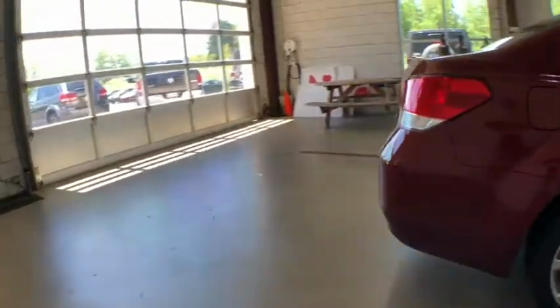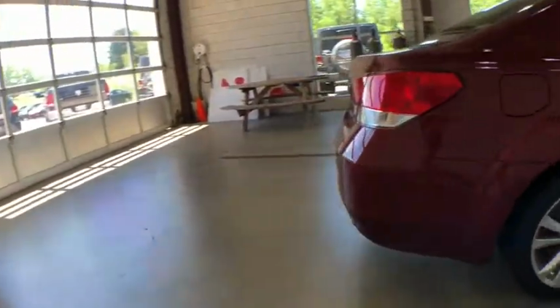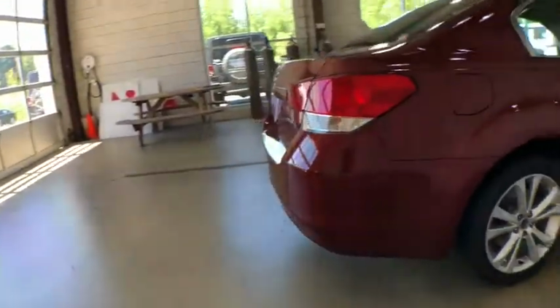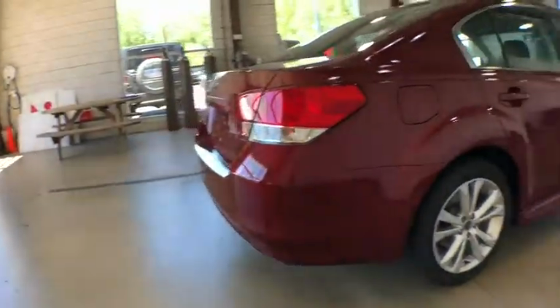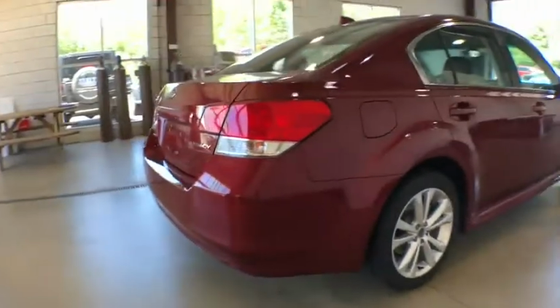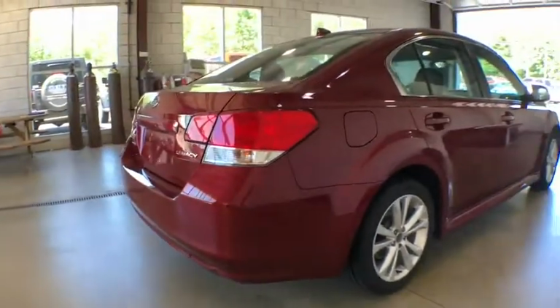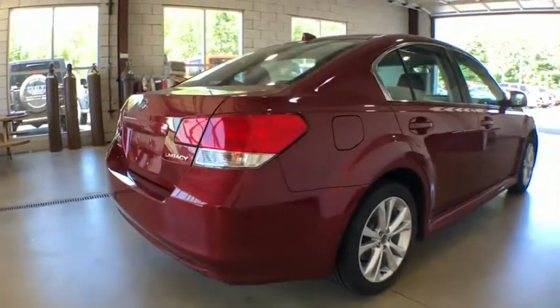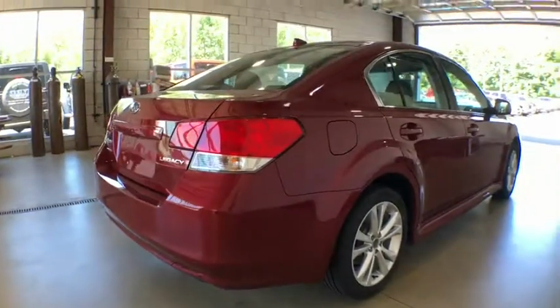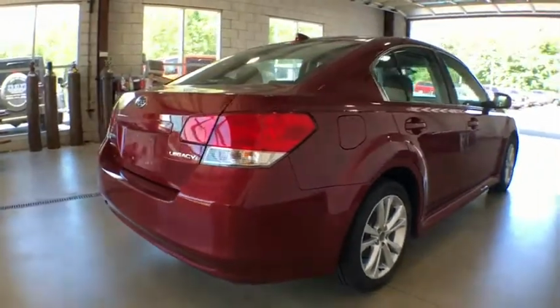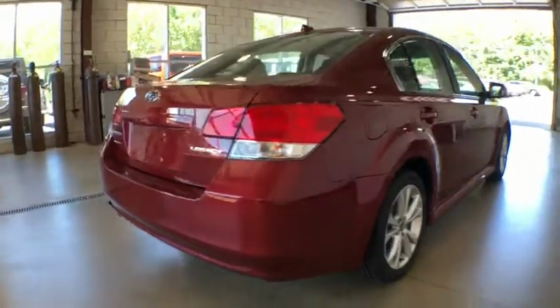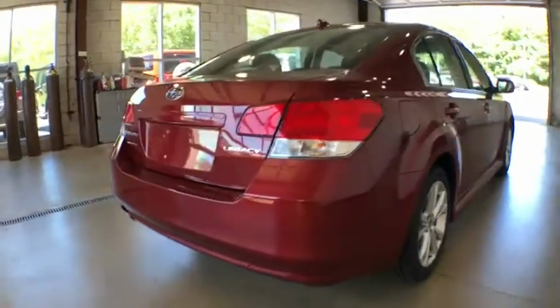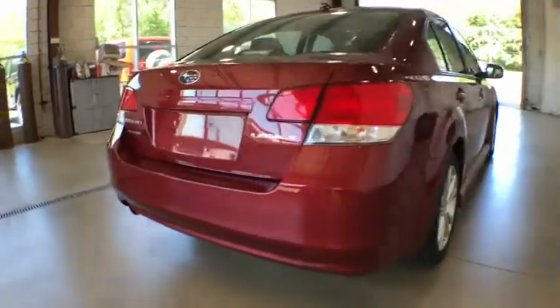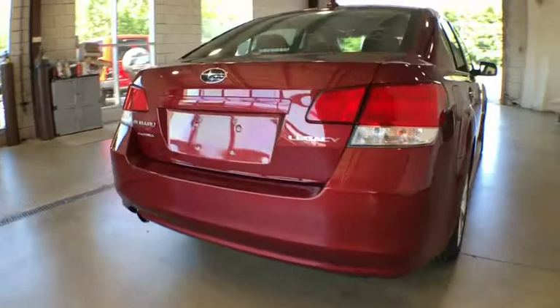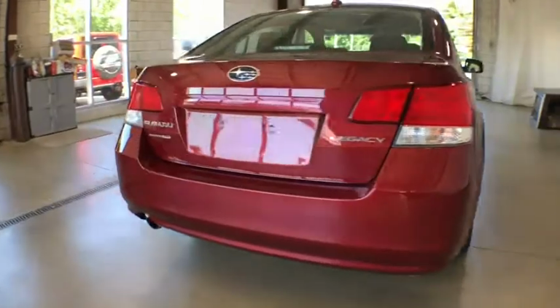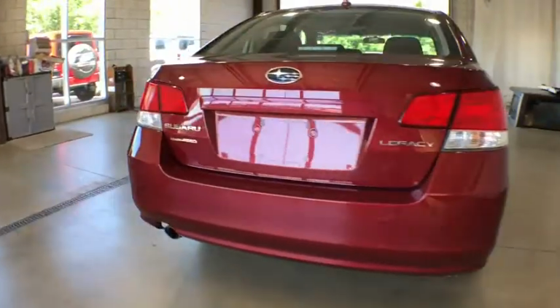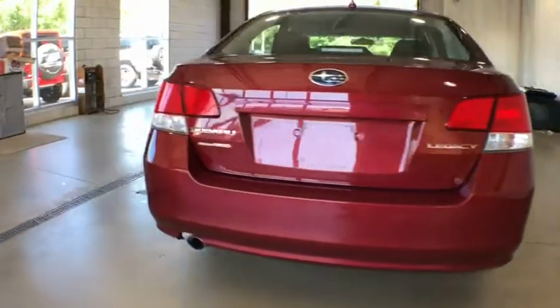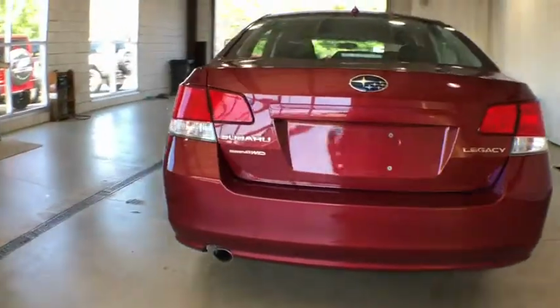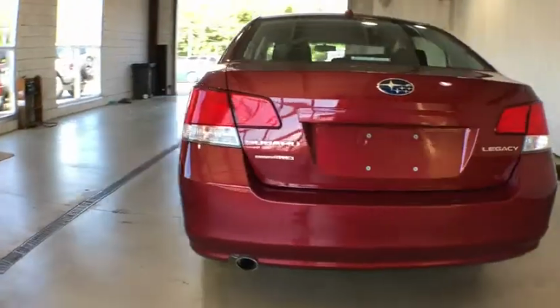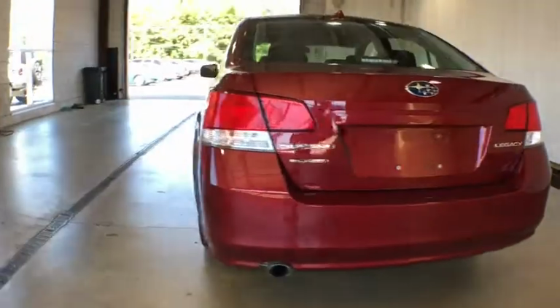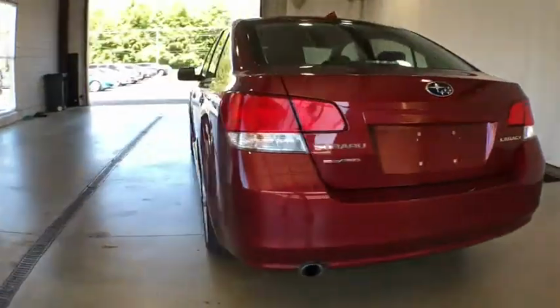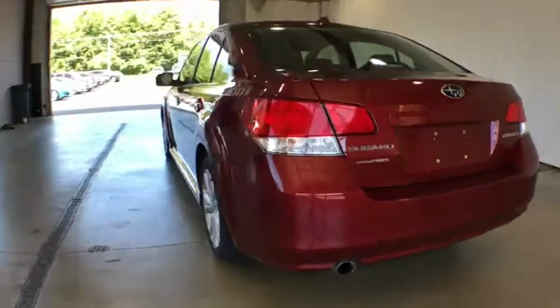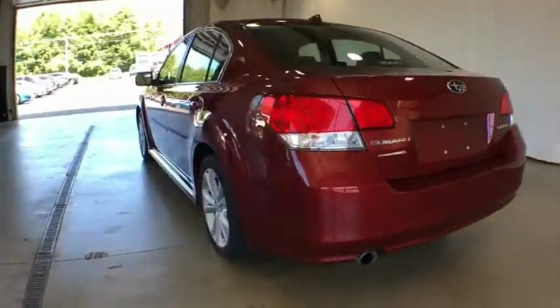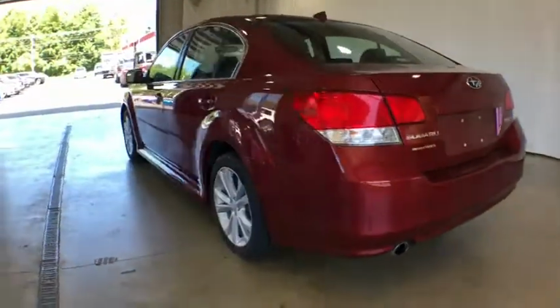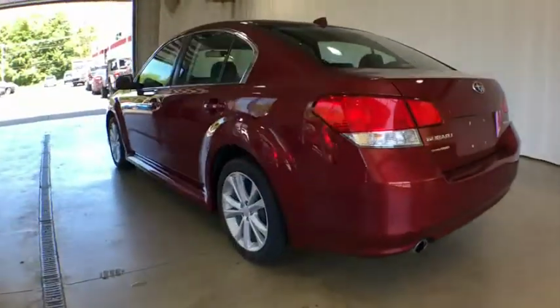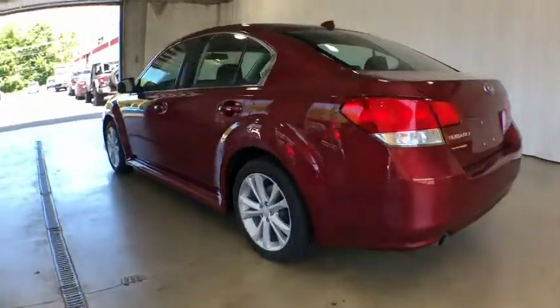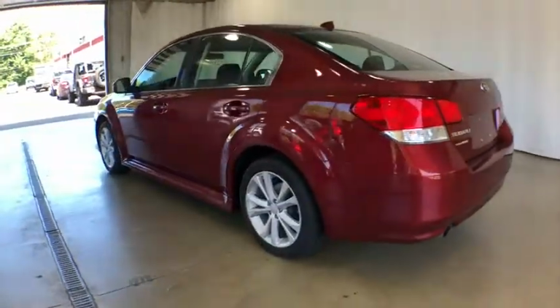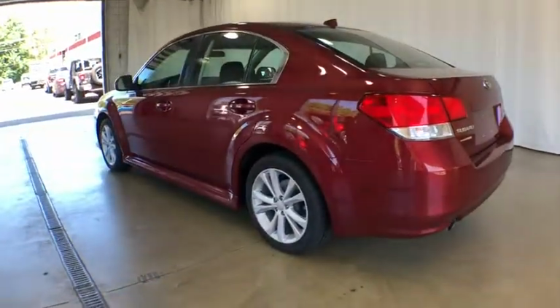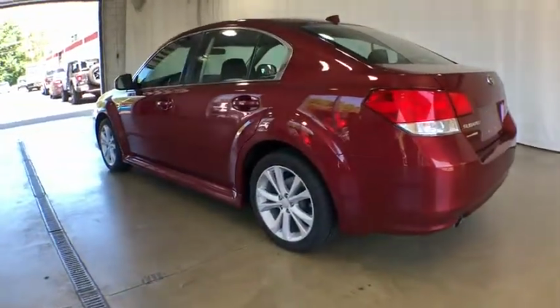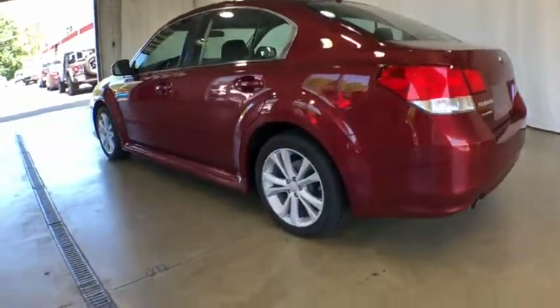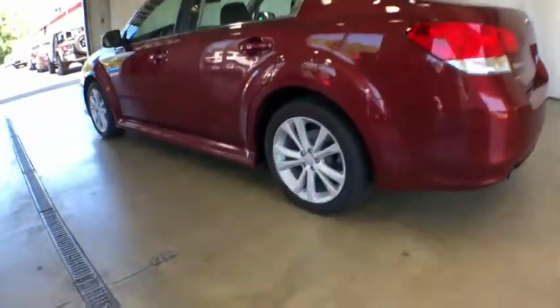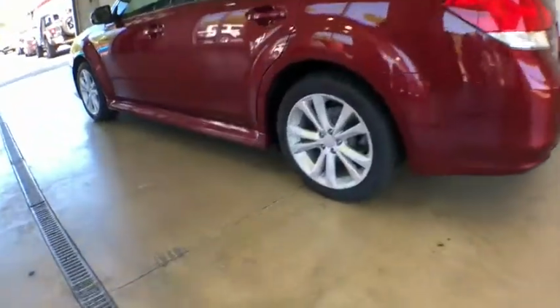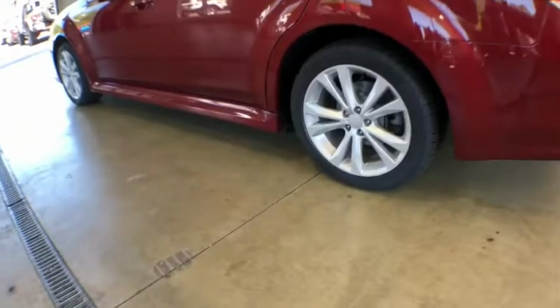This vehicle has less than 90,000 miles. Here are some of this vehicle's great options: stability control, all-wheel drive, traction control.